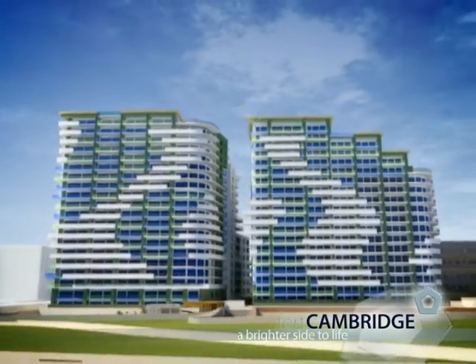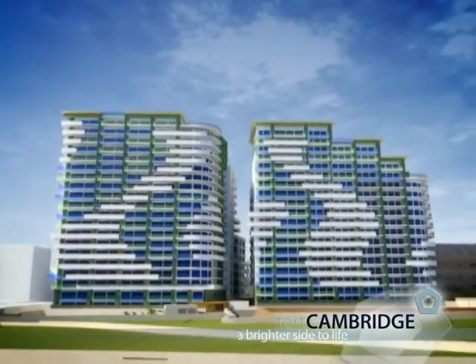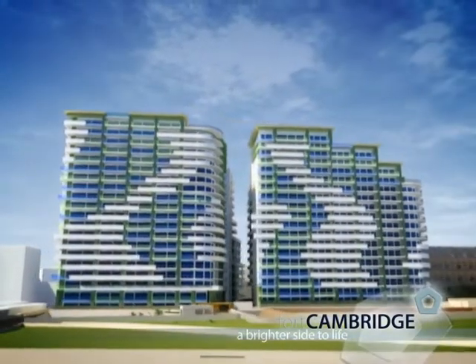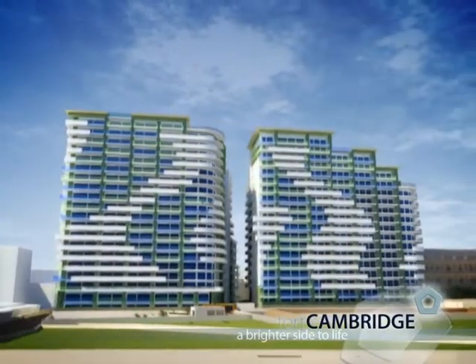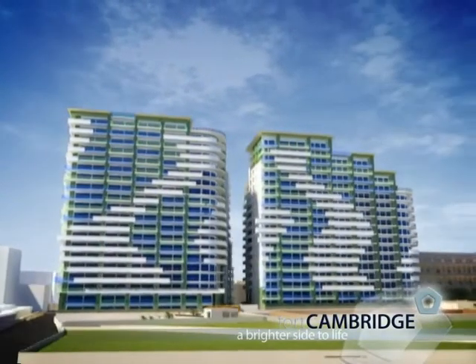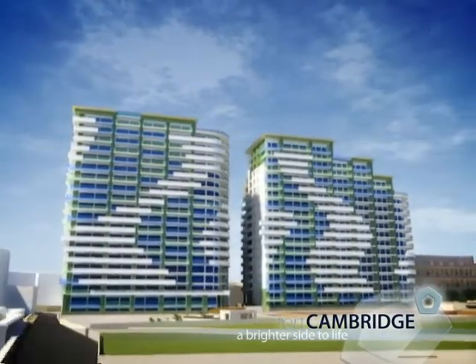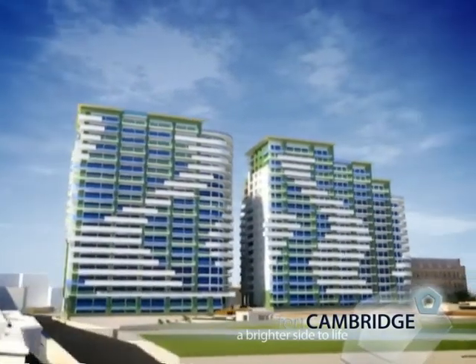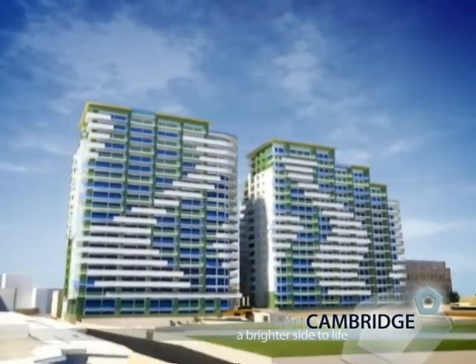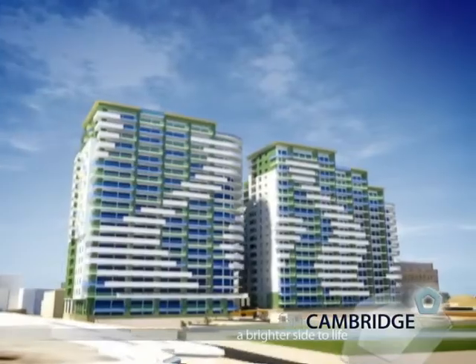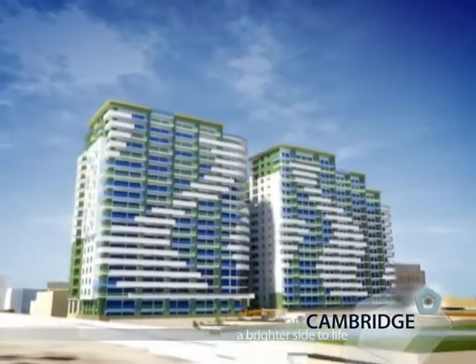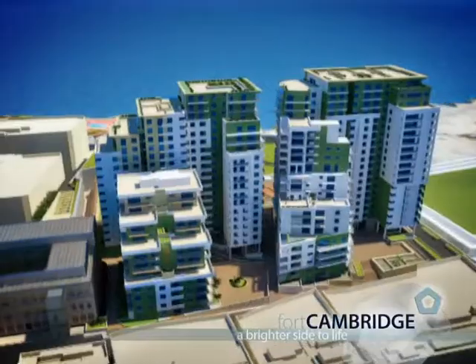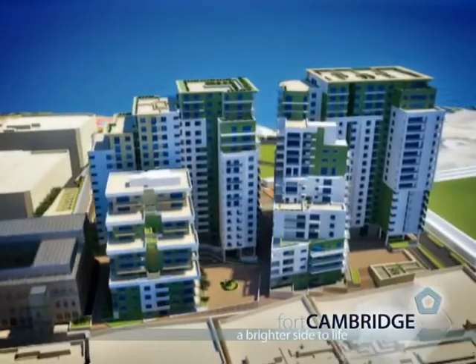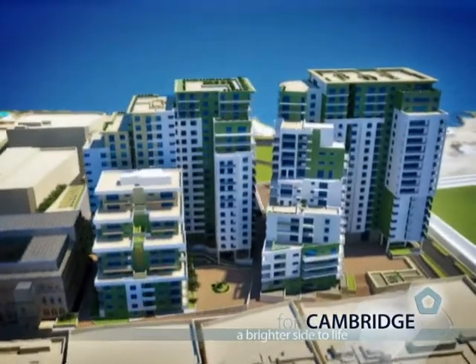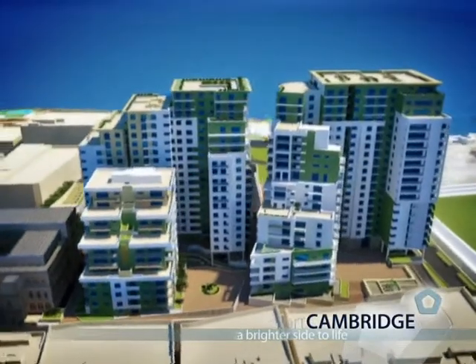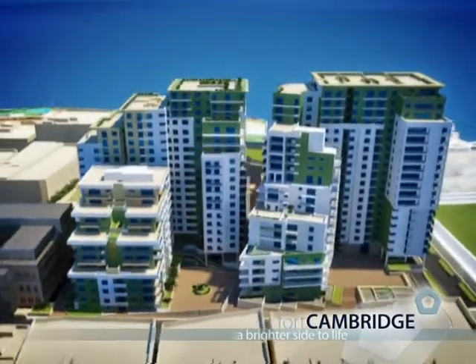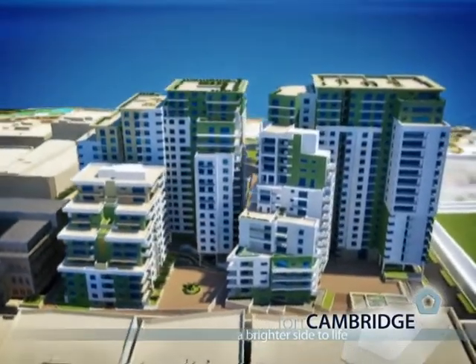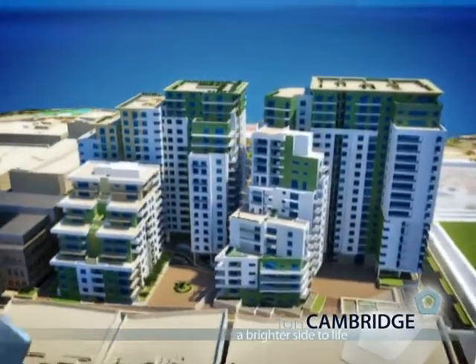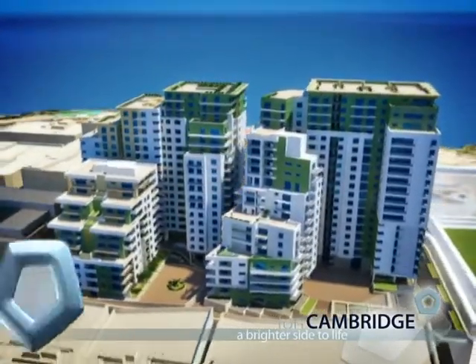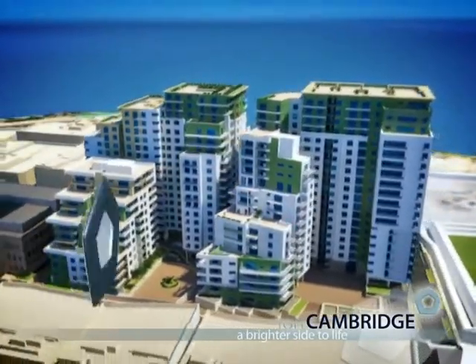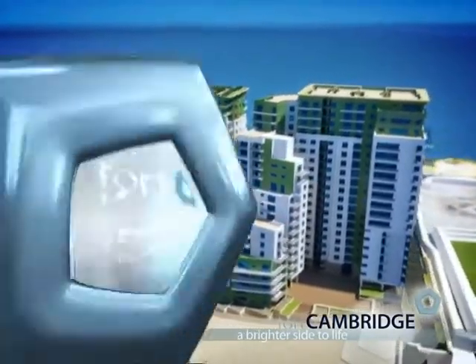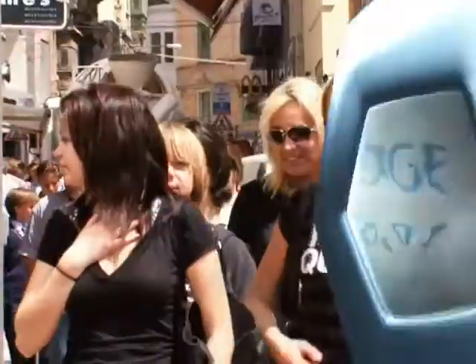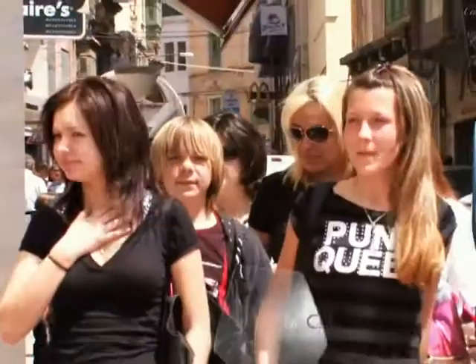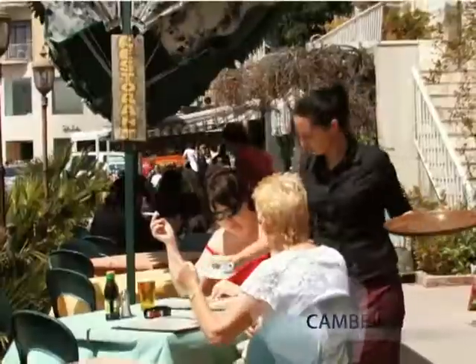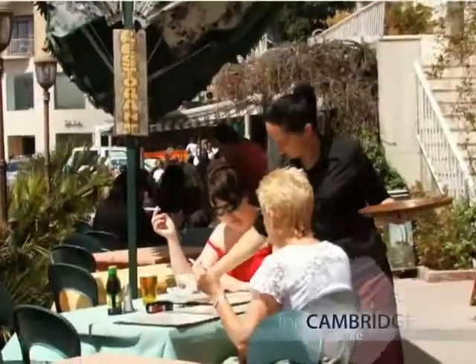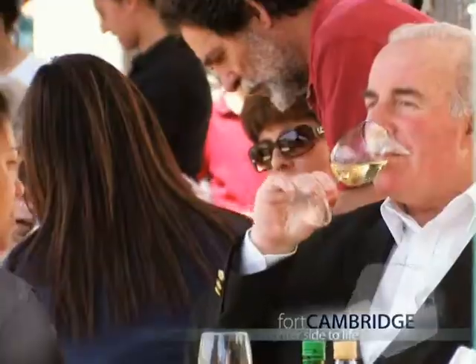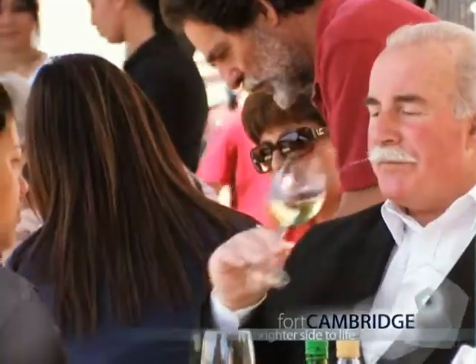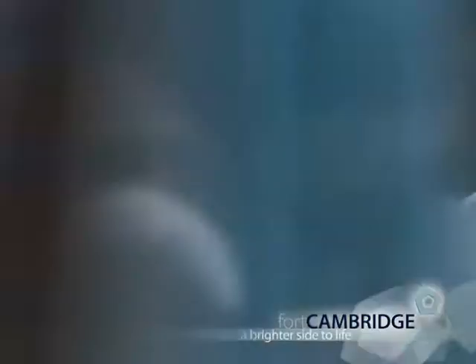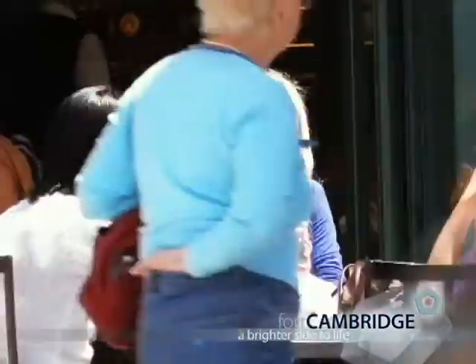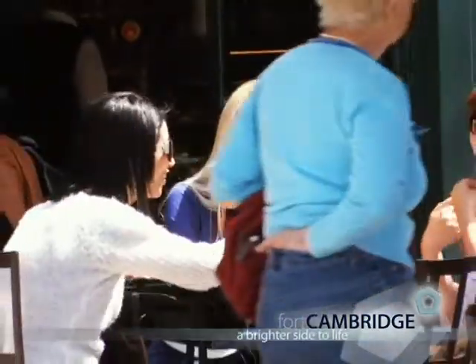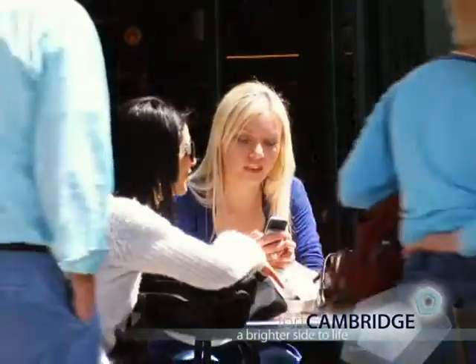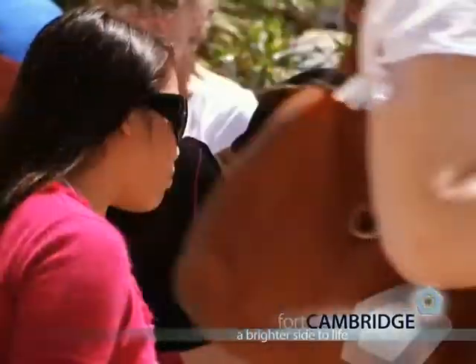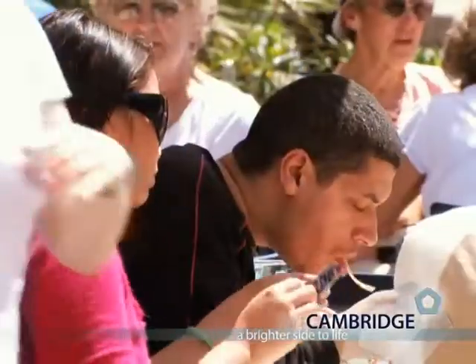Fort Cambridge has been designed as an exclusive residential development, so there'll be no noise from bars, cafes or supermarkets. Yet remember, Sliema, with all its fine restaurants and shops, is a short walk away.